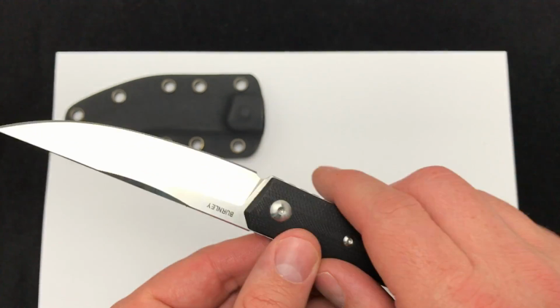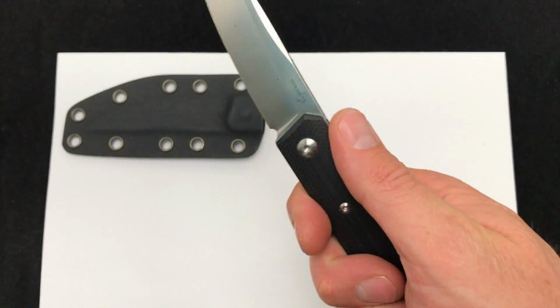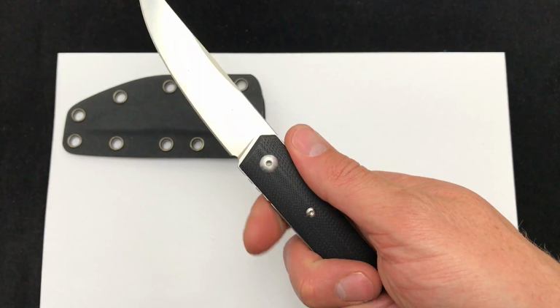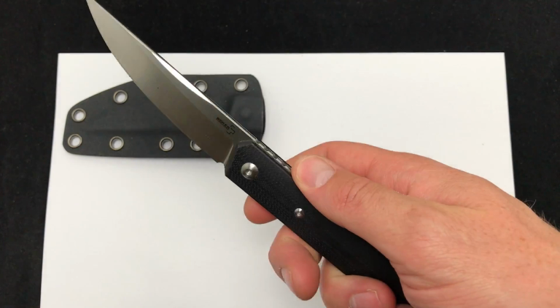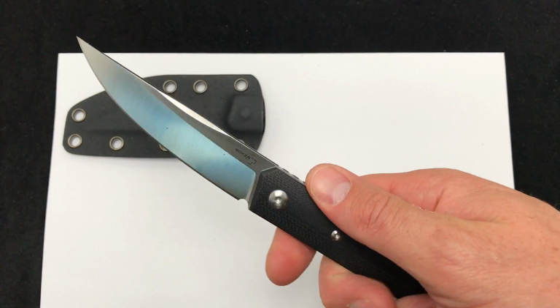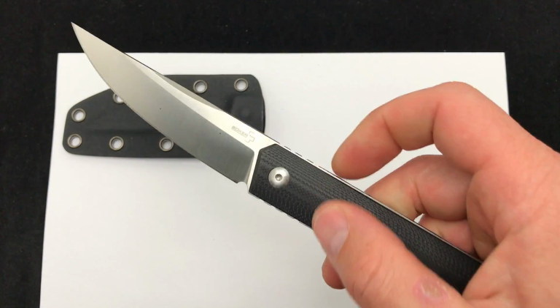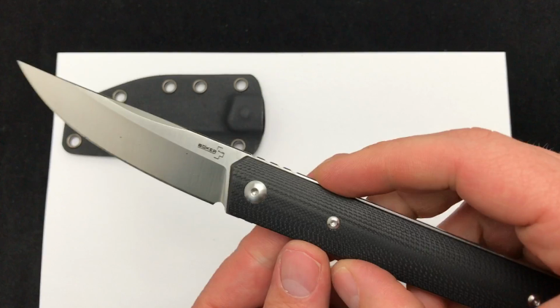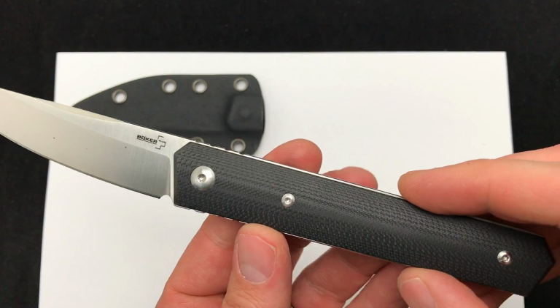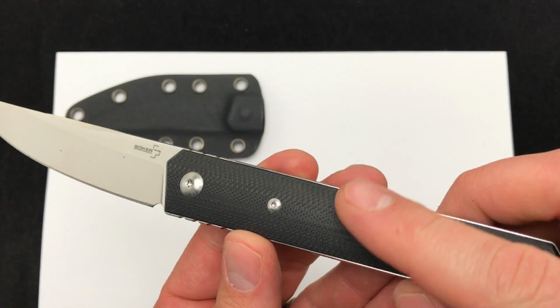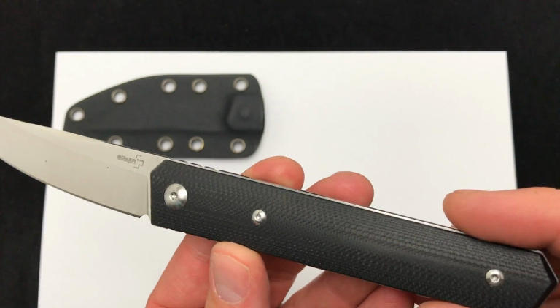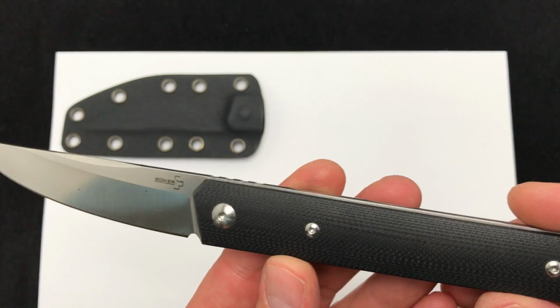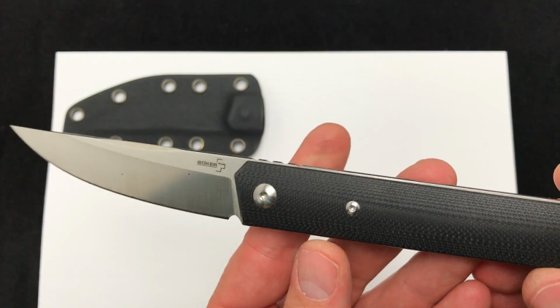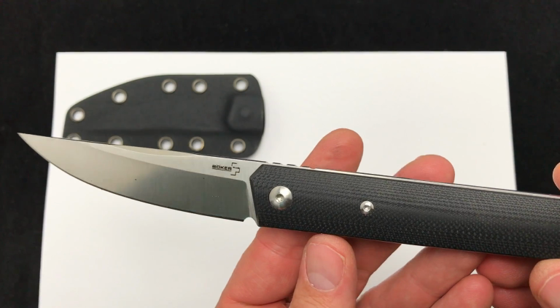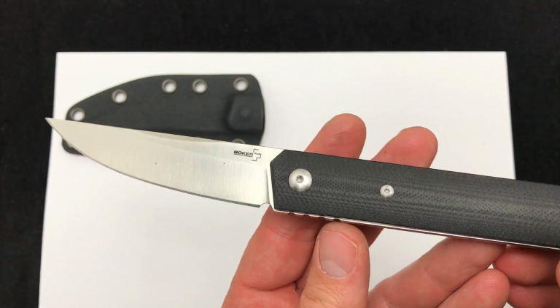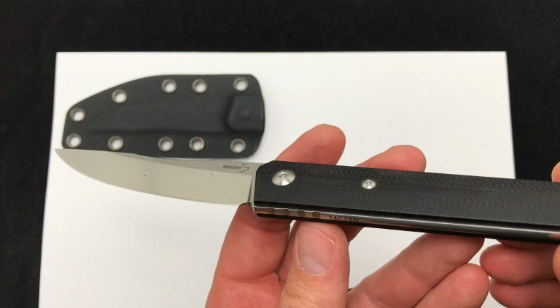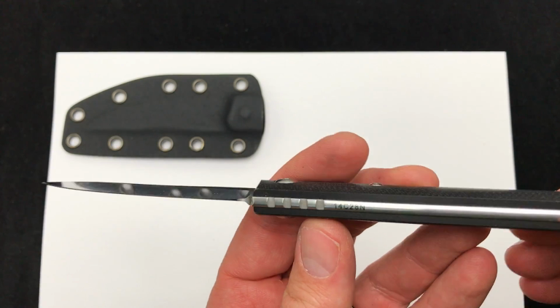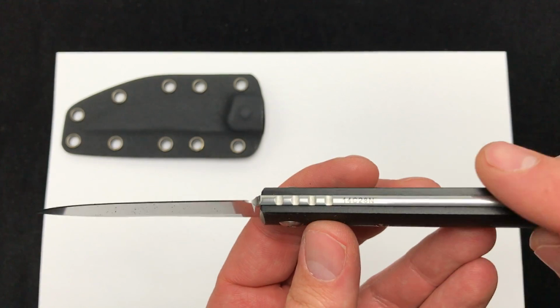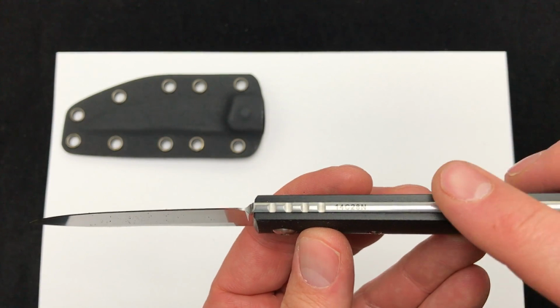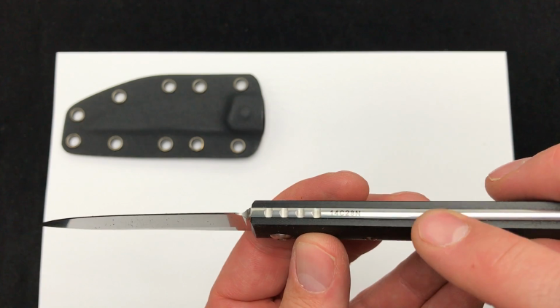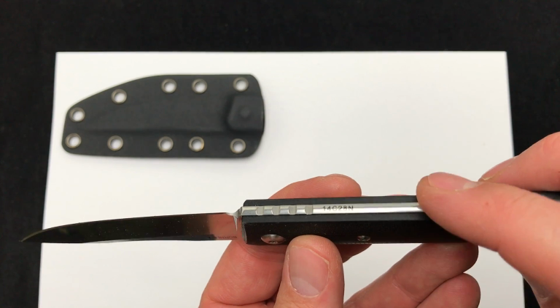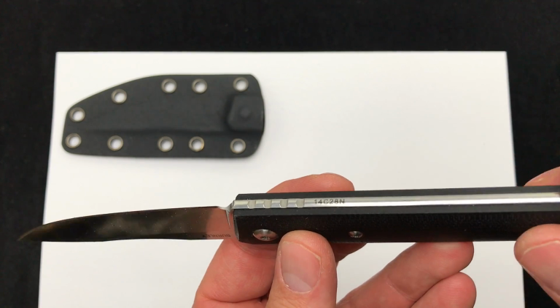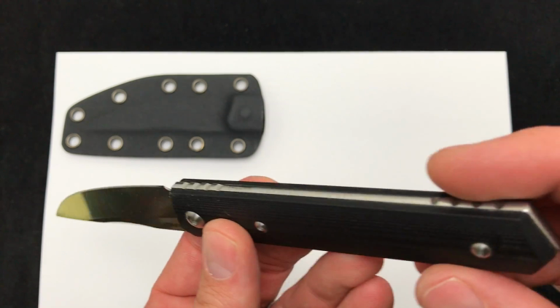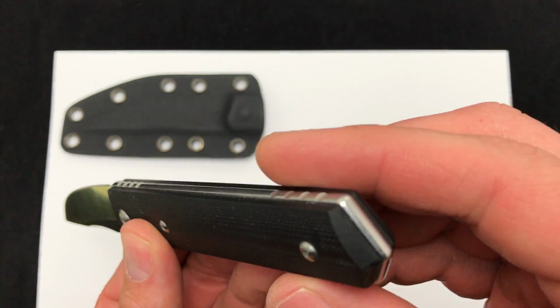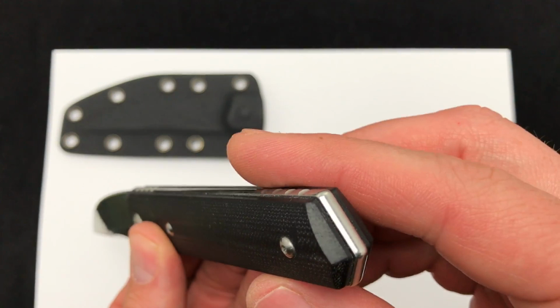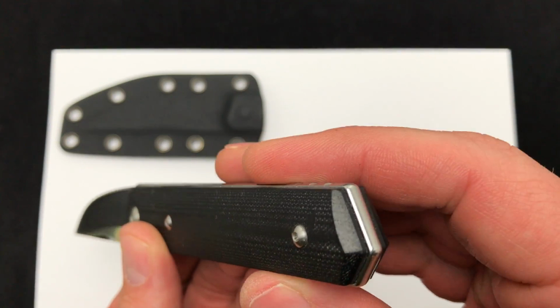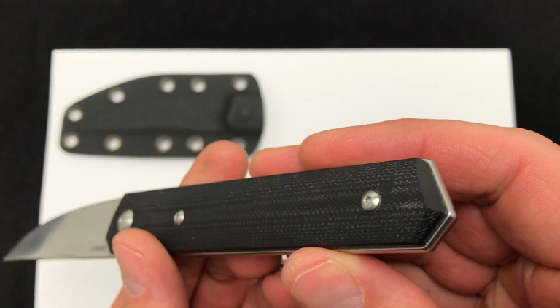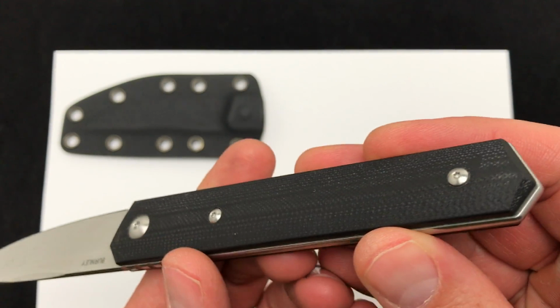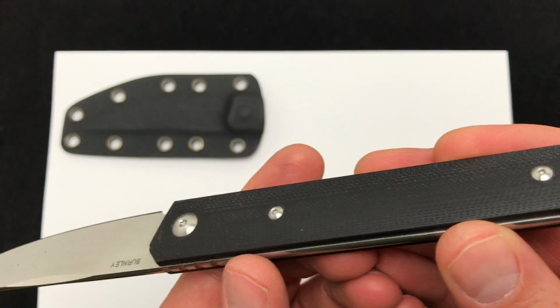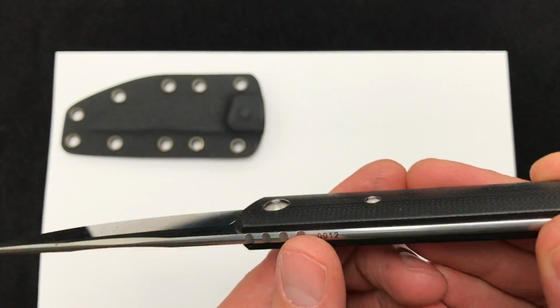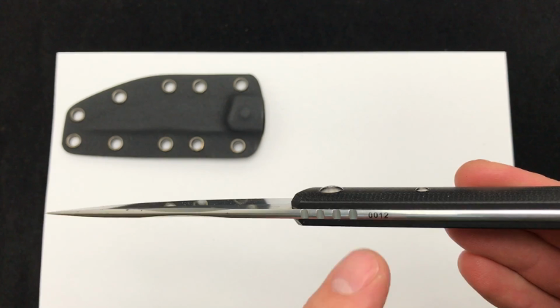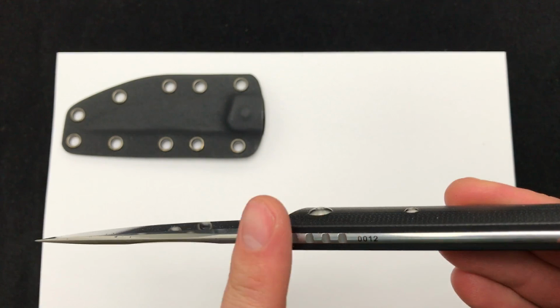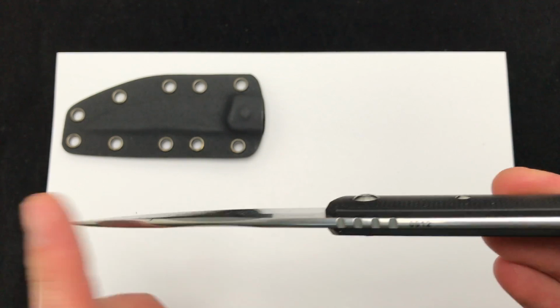Just the lines and the design — very well done by Burnley. The milled G10 handle scales with a slight chamfer rounding of the full tang and on the spine of the blade.